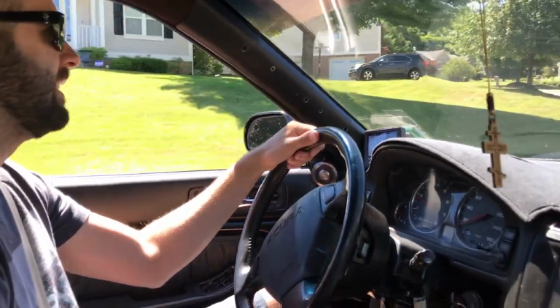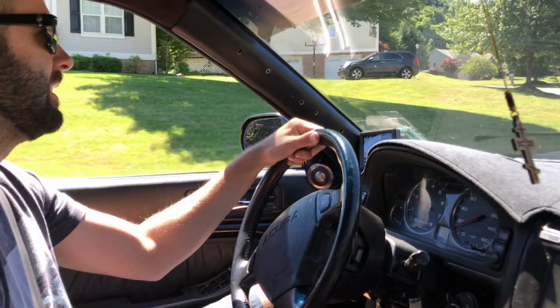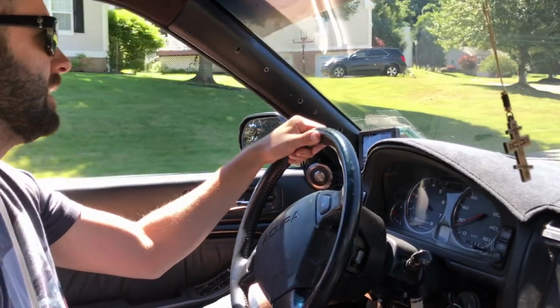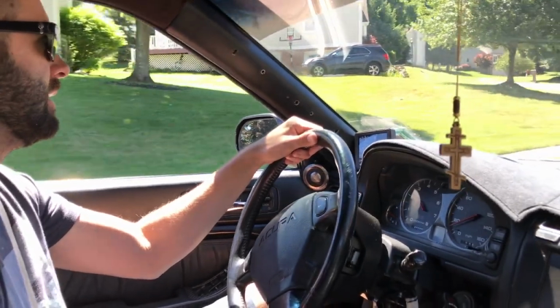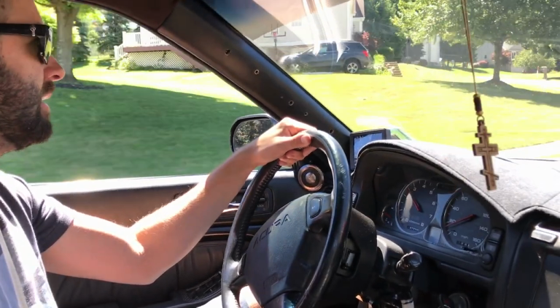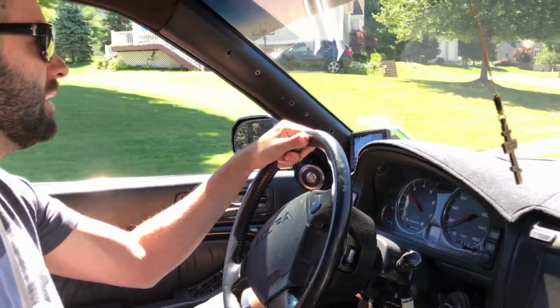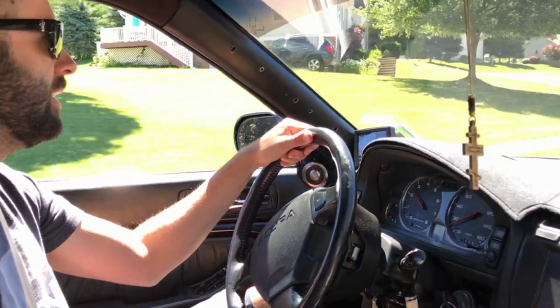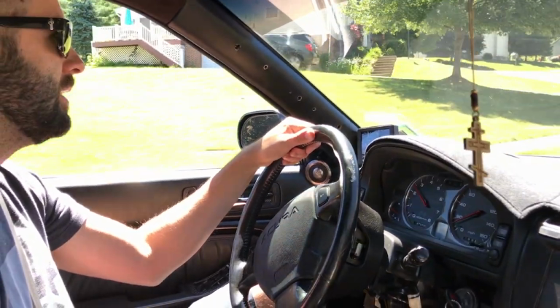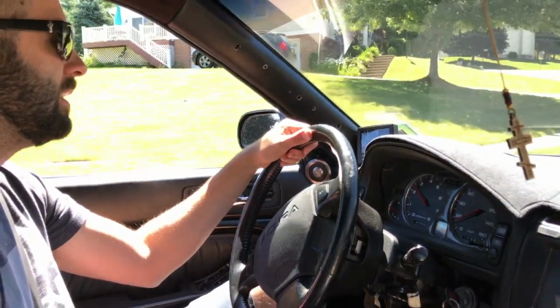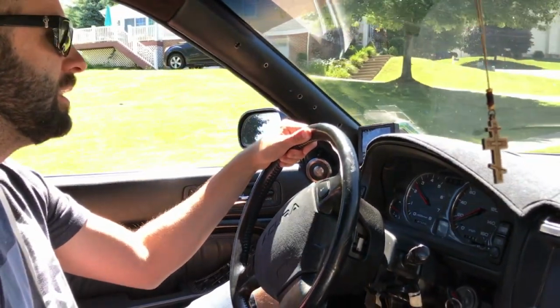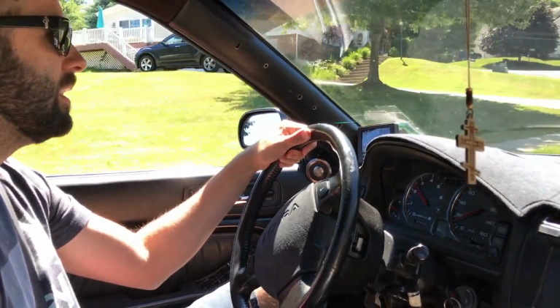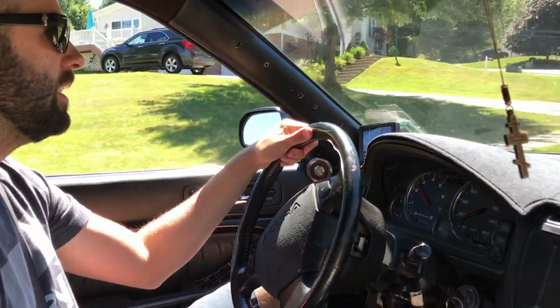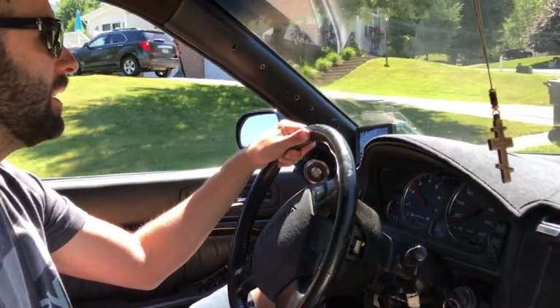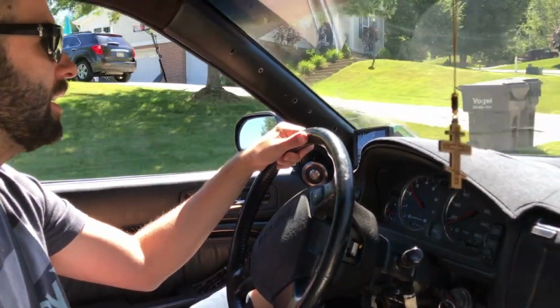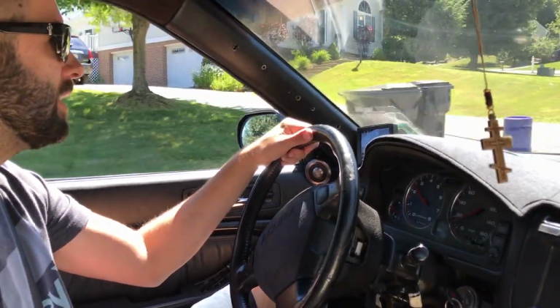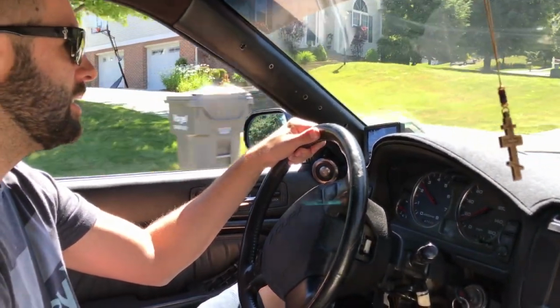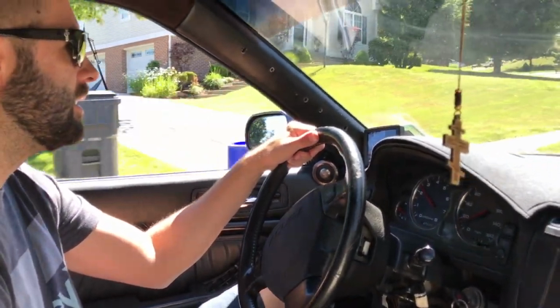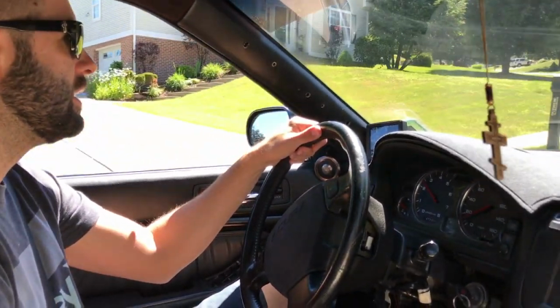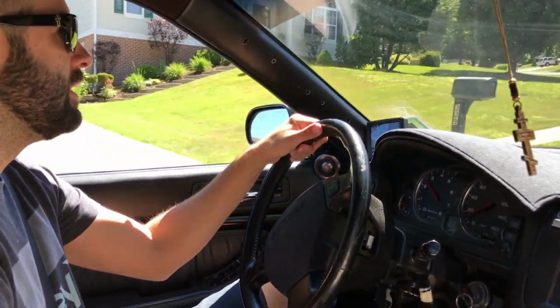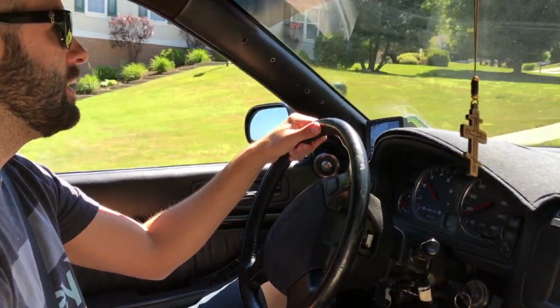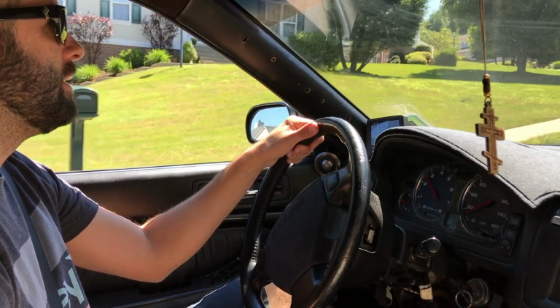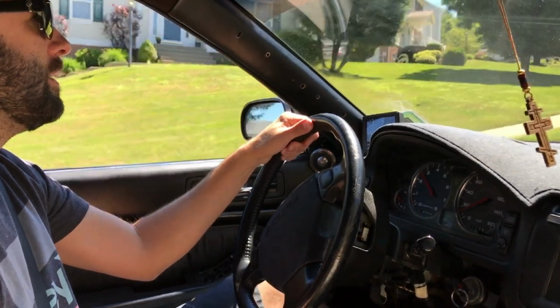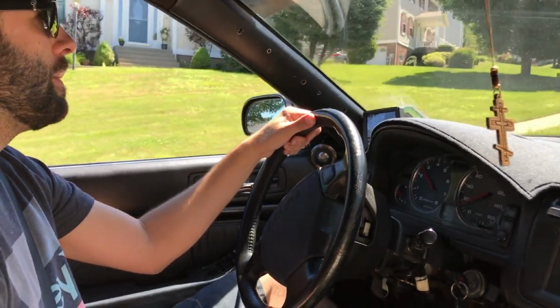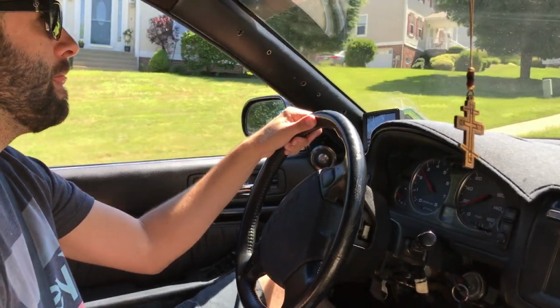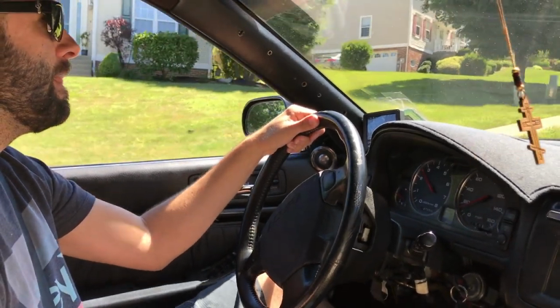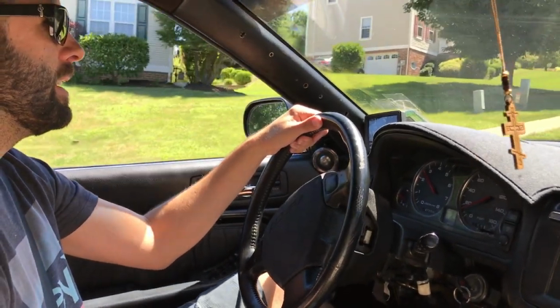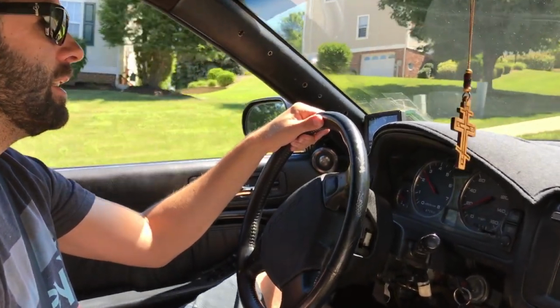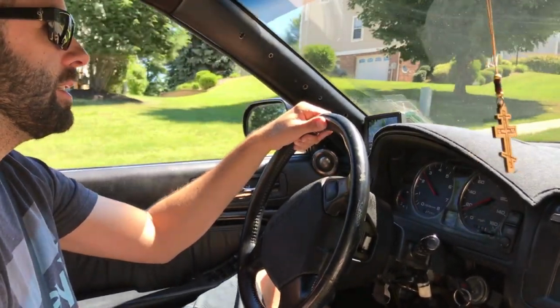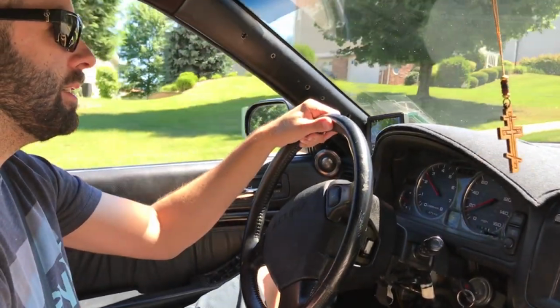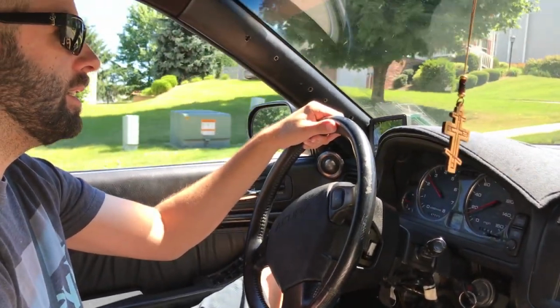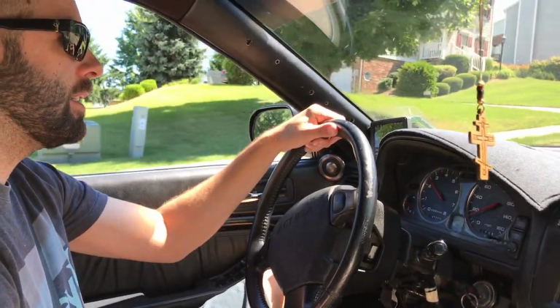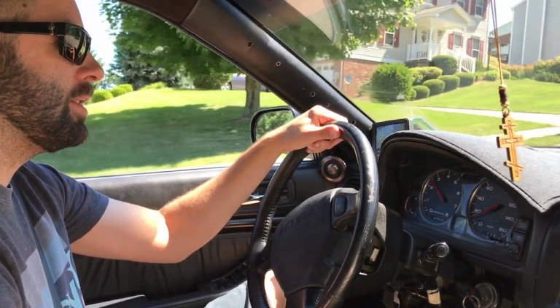Just so you know, whenever you do shift, you want to keep it up higher so it kinda... because it drops down real fast. It's got a five-pound flywheel on it. Gotcha.